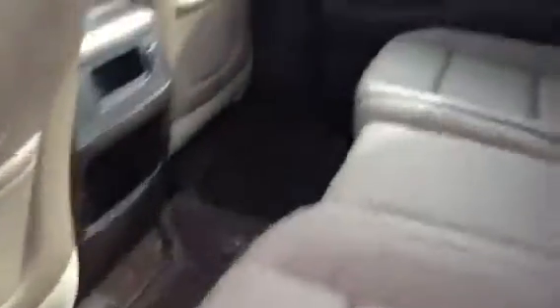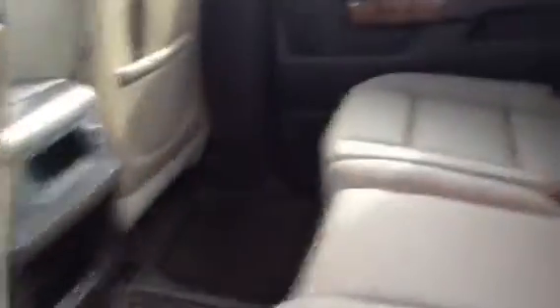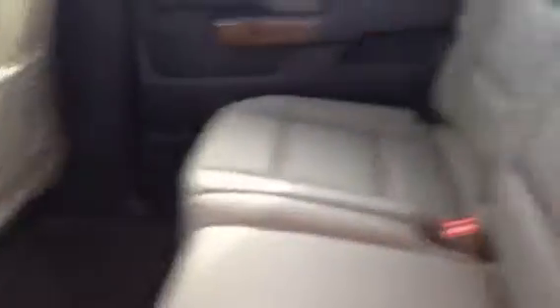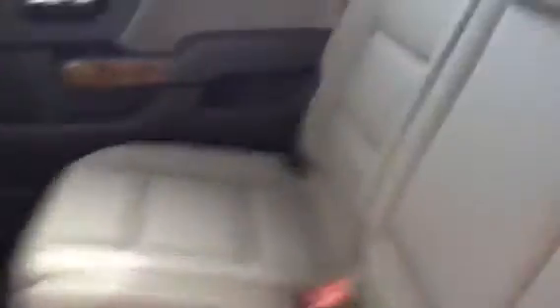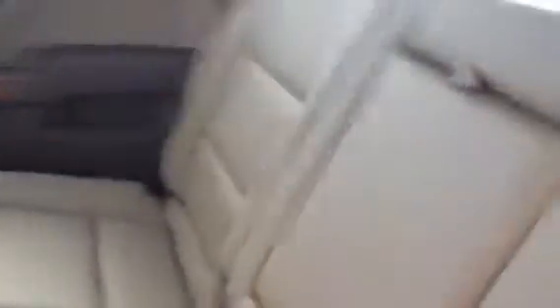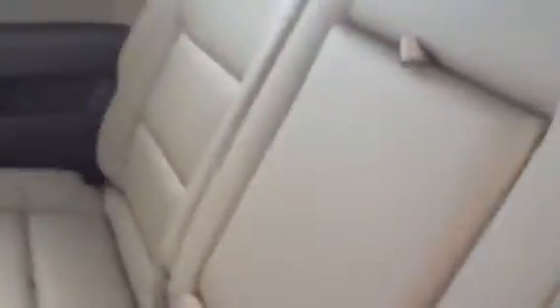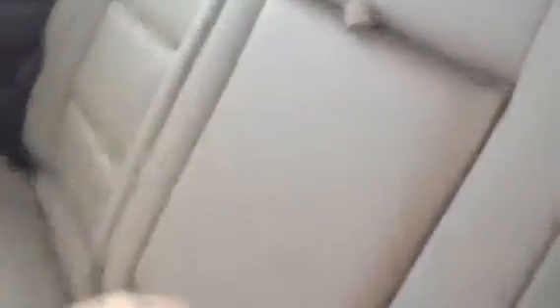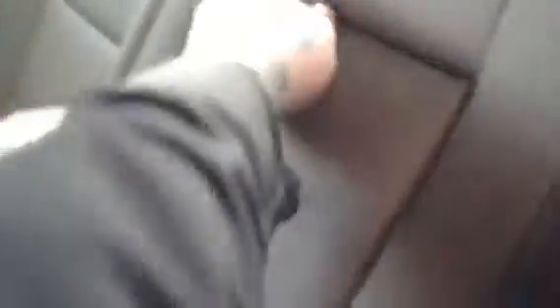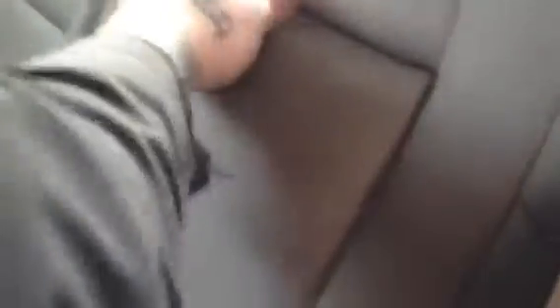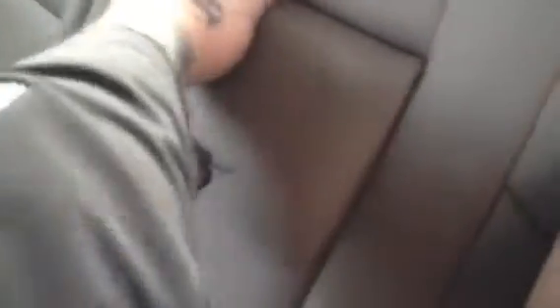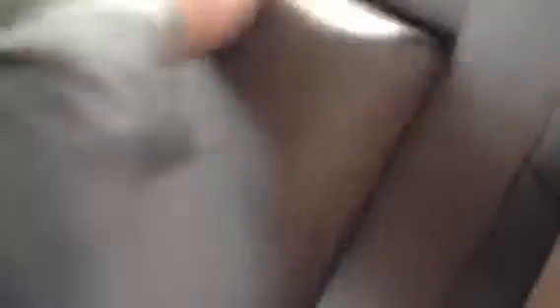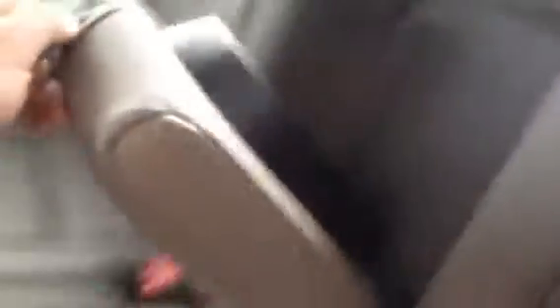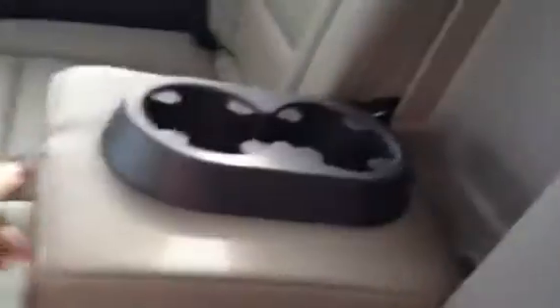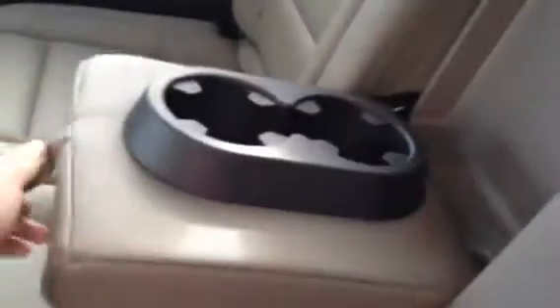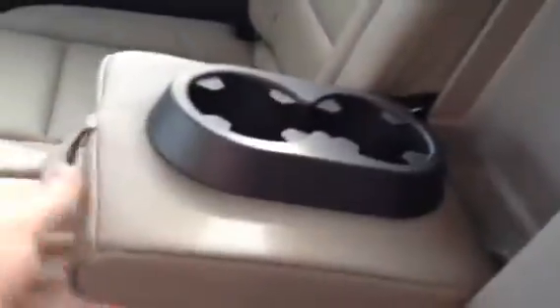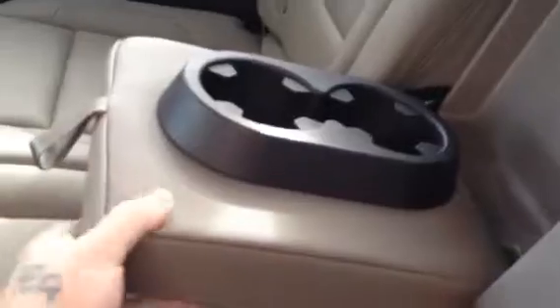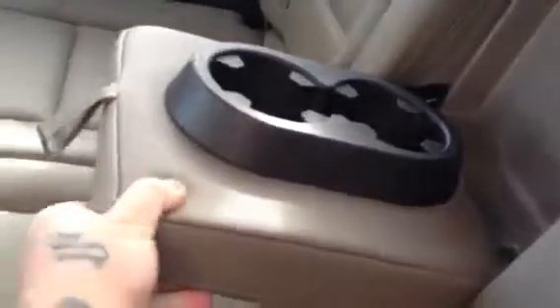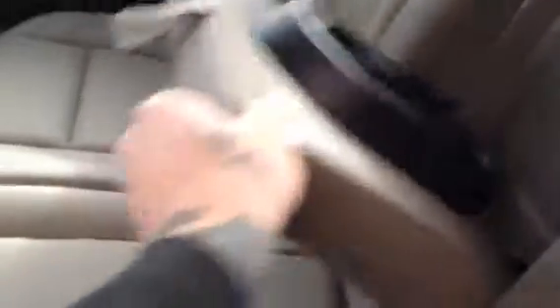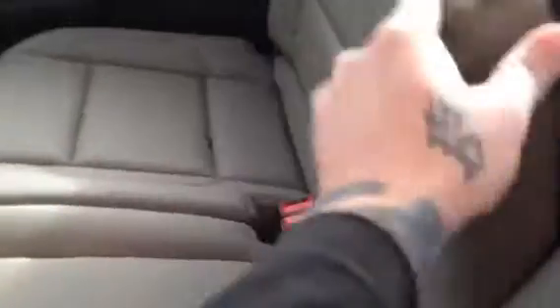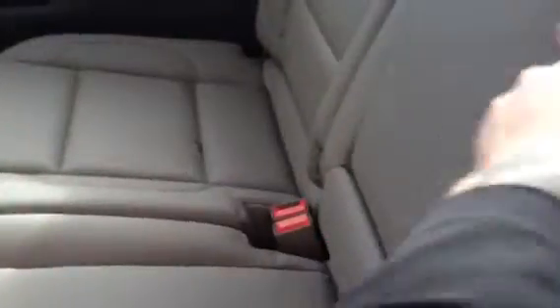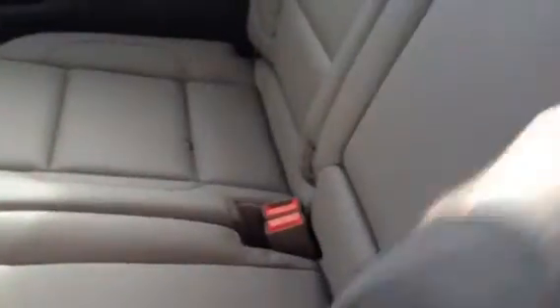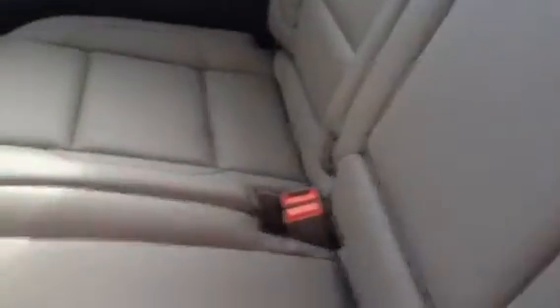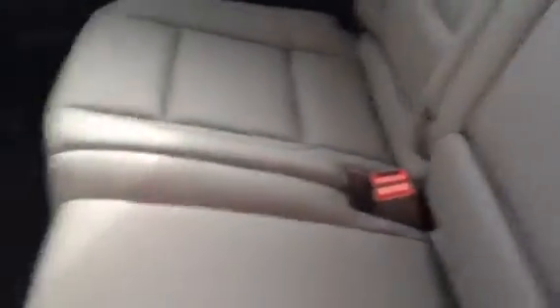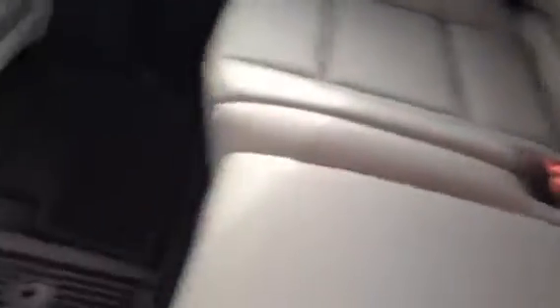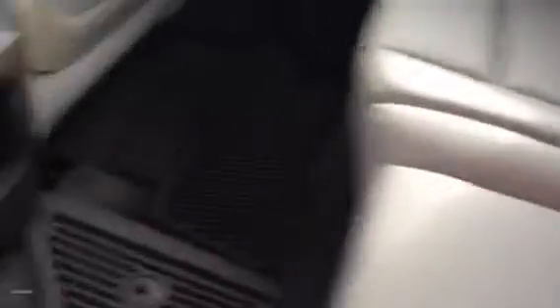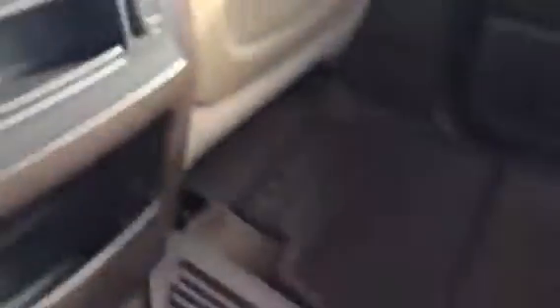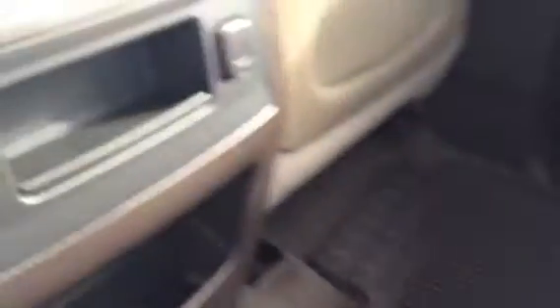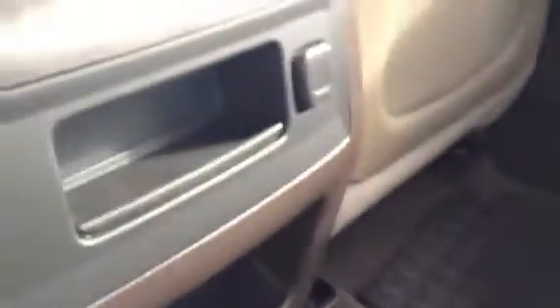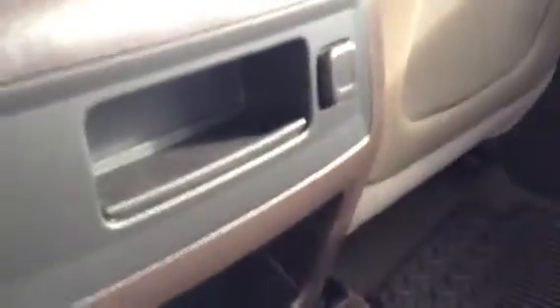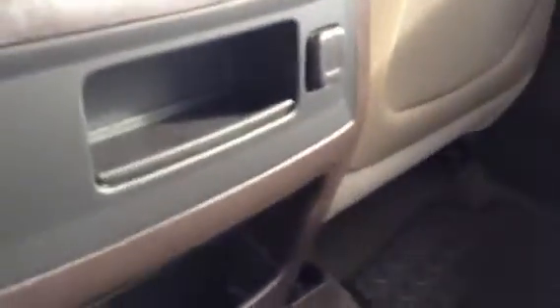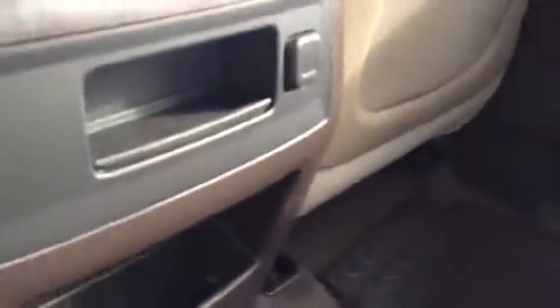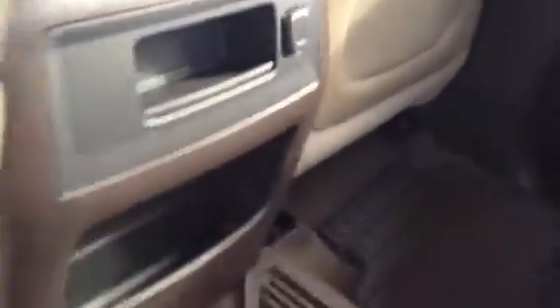And in the back, leather bench seat, fold down armrest, couple cup holders in there for you. Another 12 volt outlet.